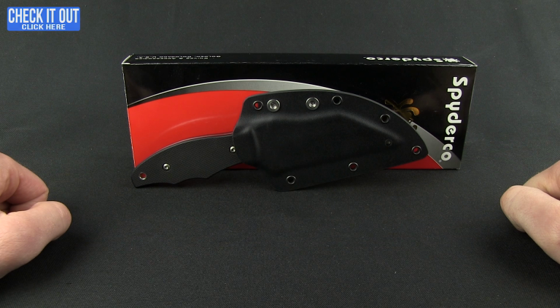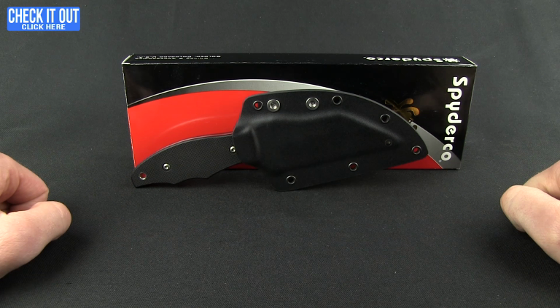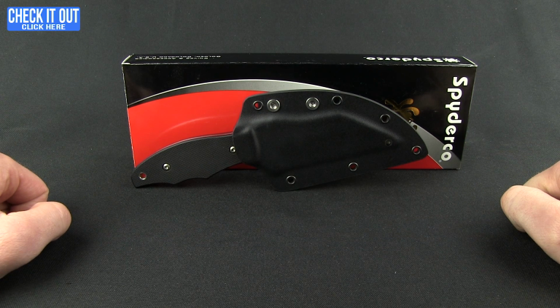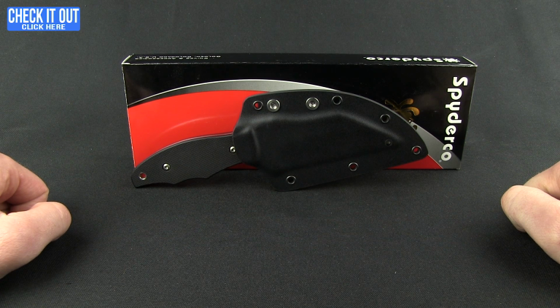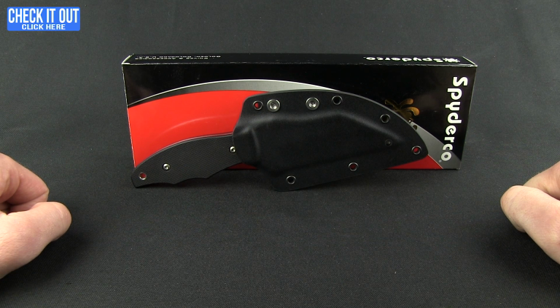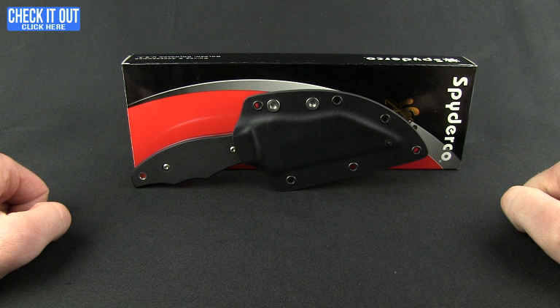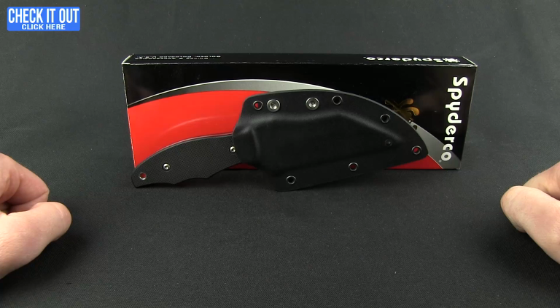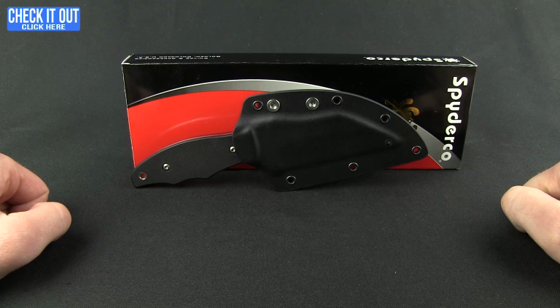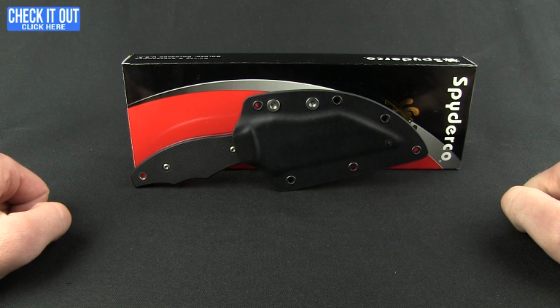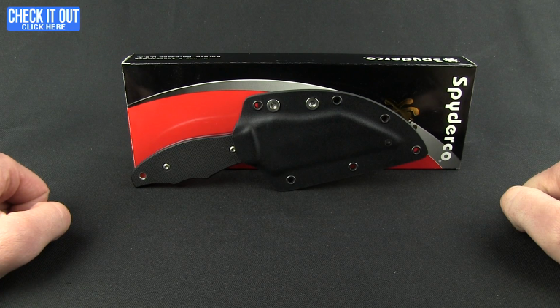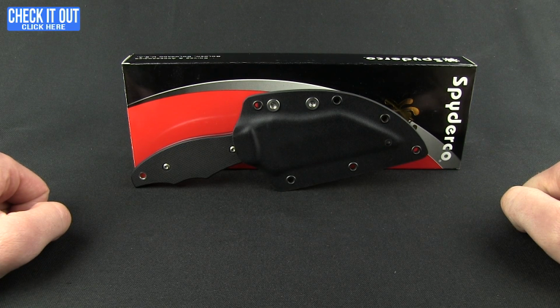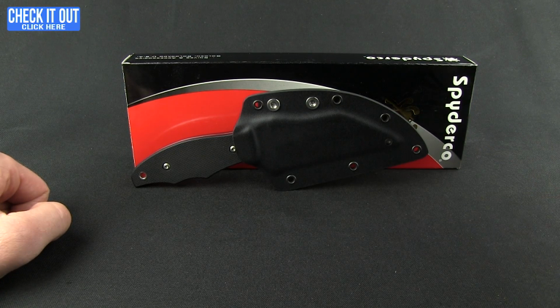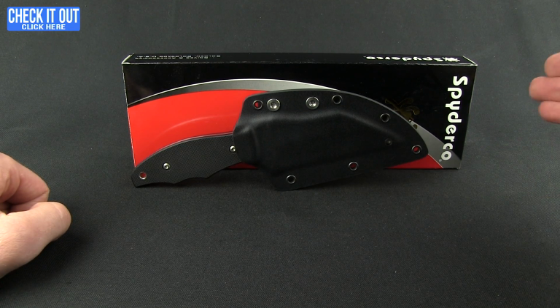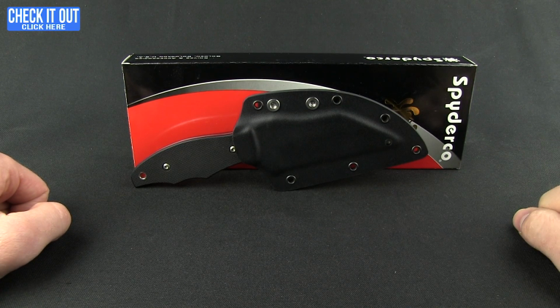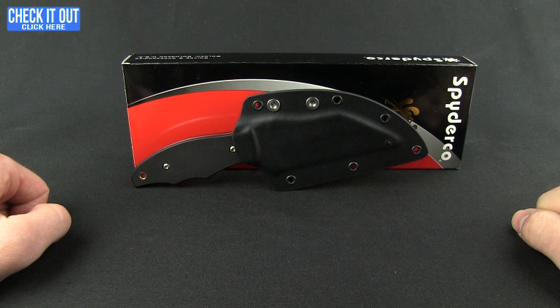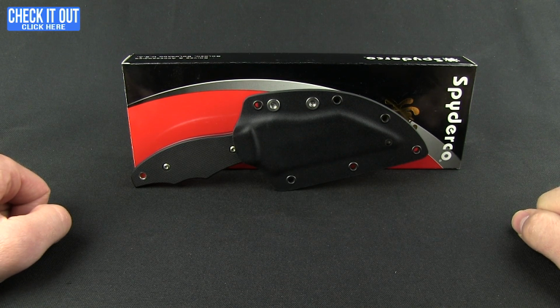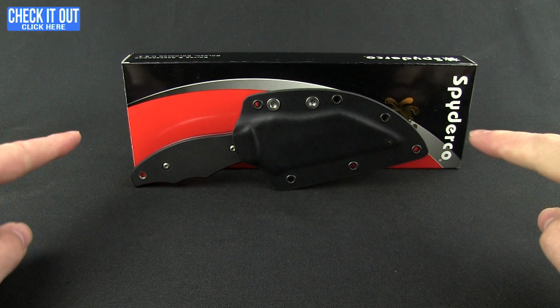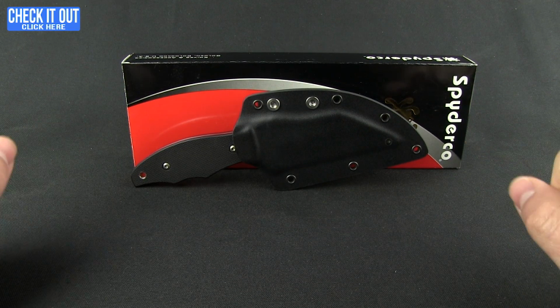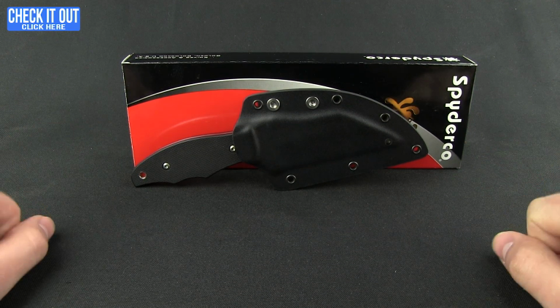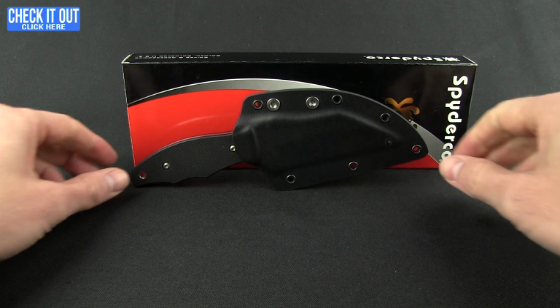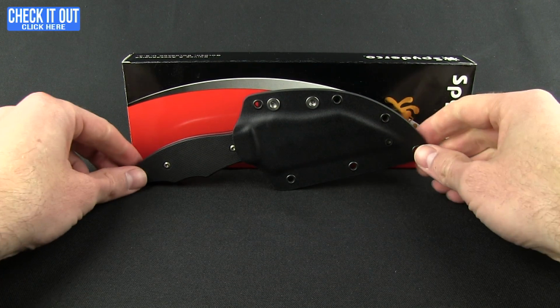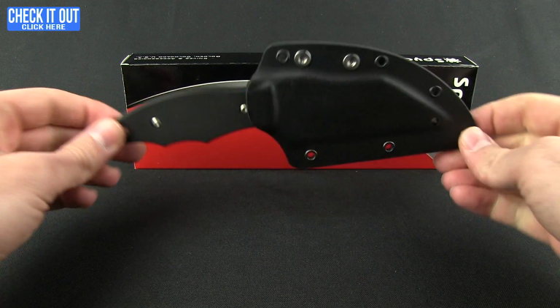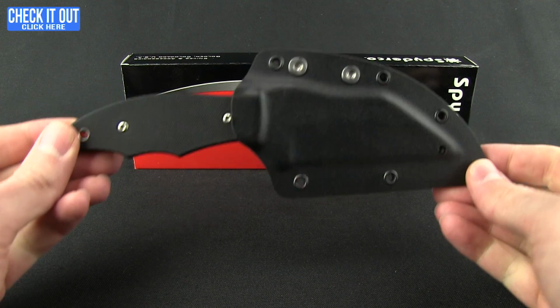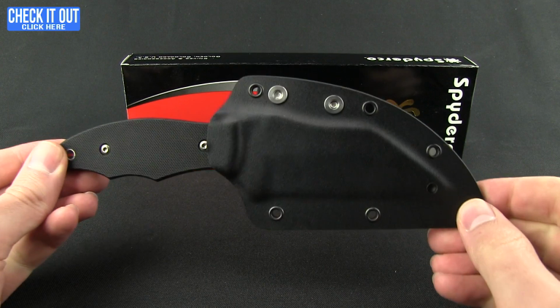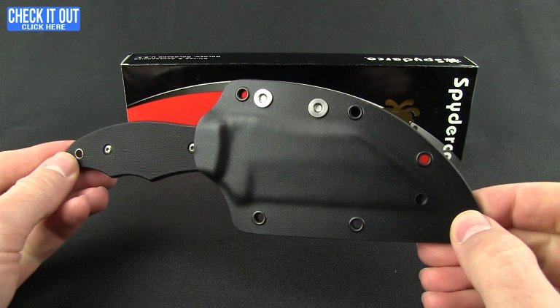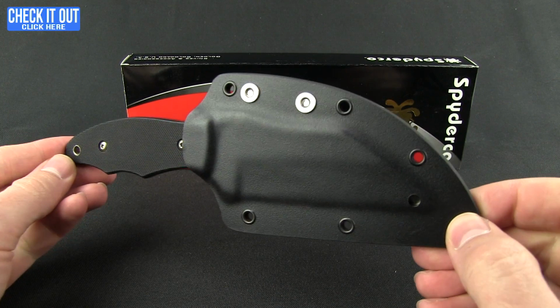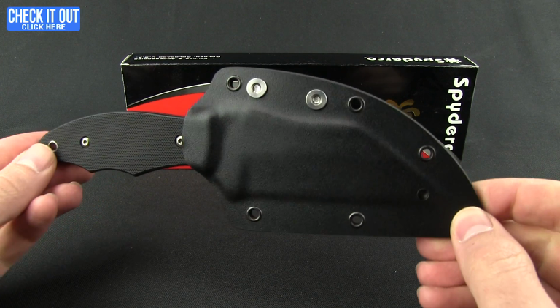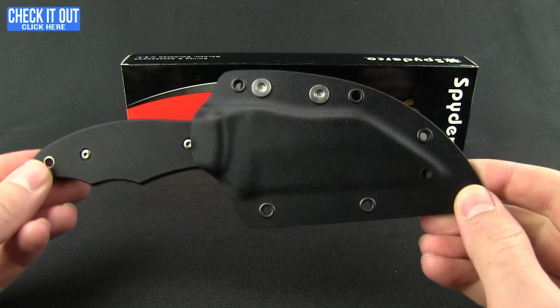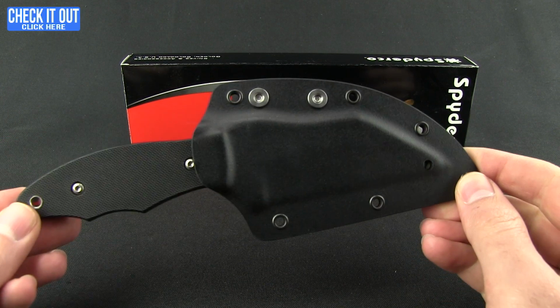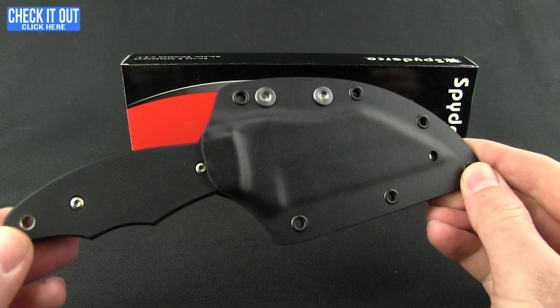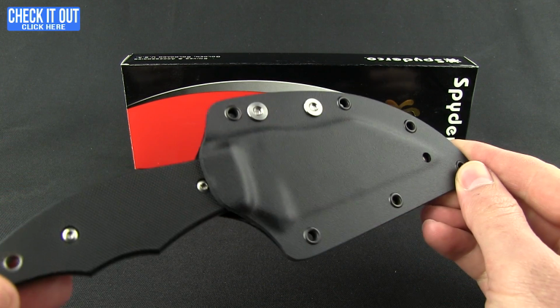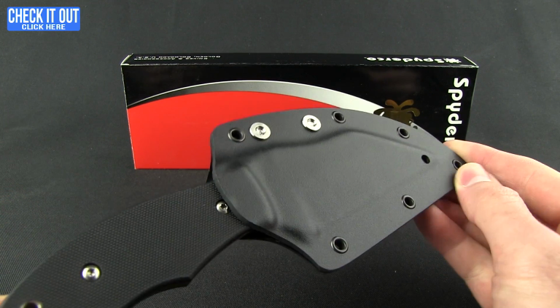Welcome back everybody for another Blade HQ overview. Today we're going to be looking at a Spyderco — this is the Ronin II, a nice tactical fixed blade with a Boltron sheath from Spyderco.